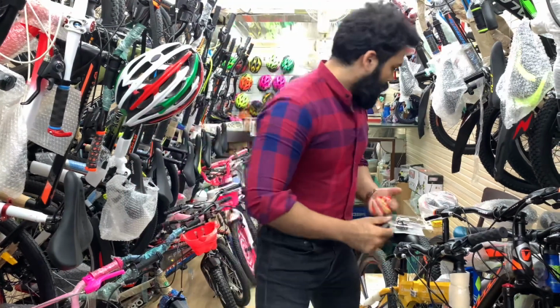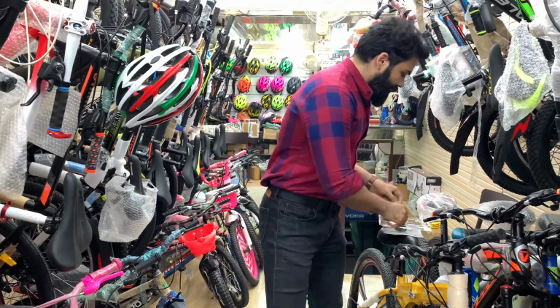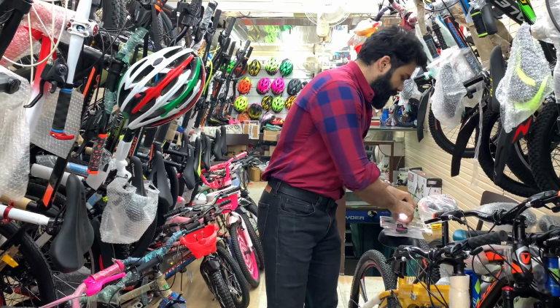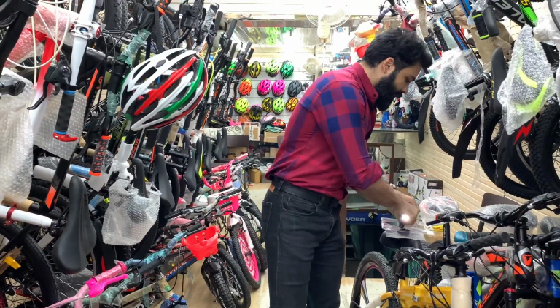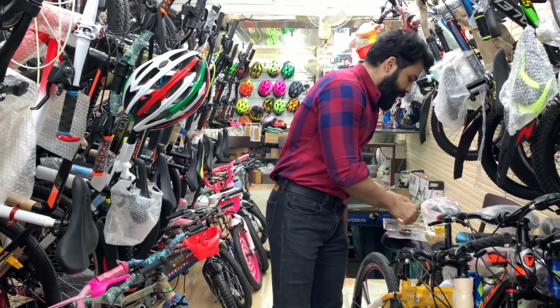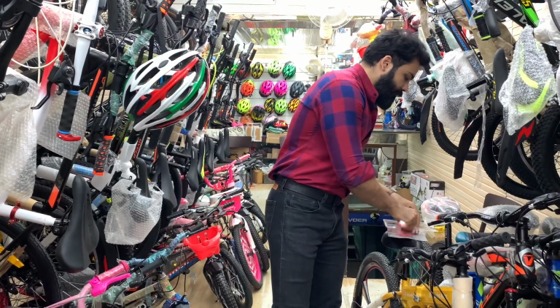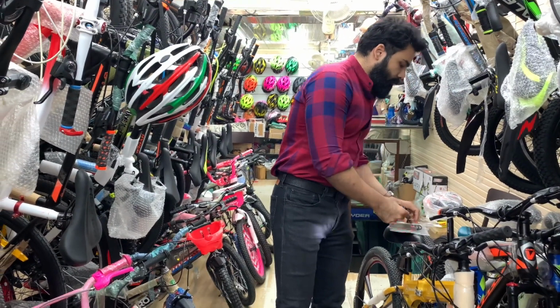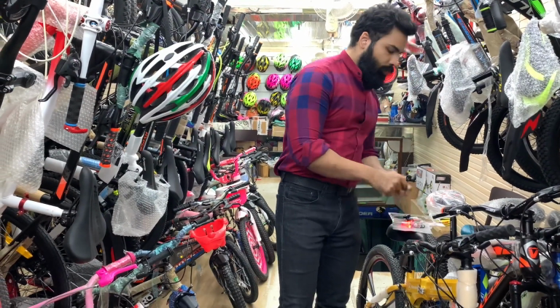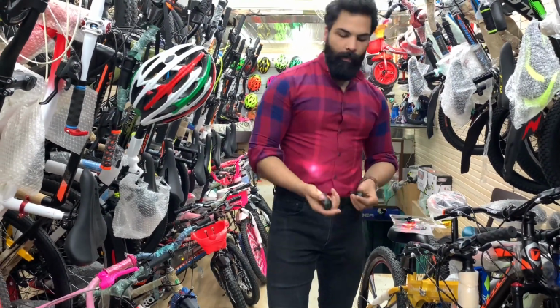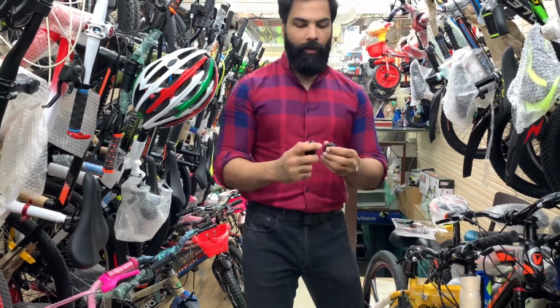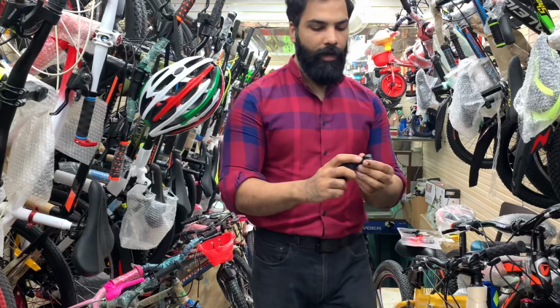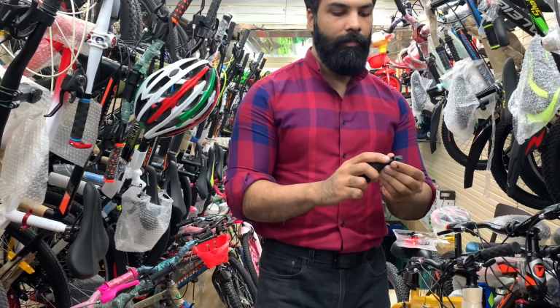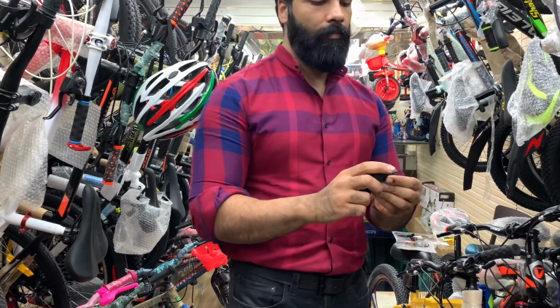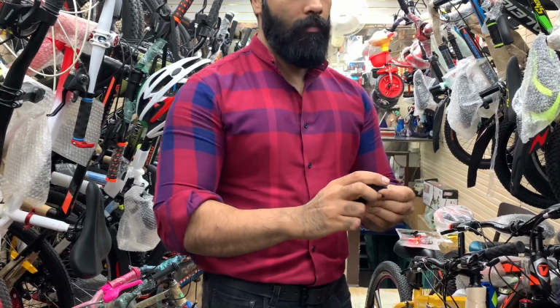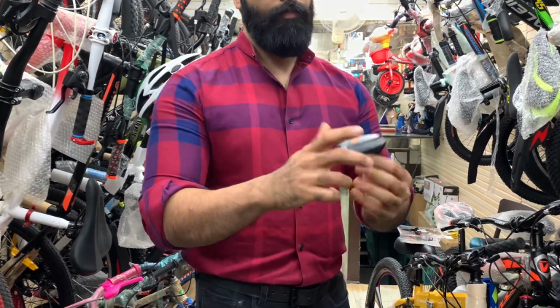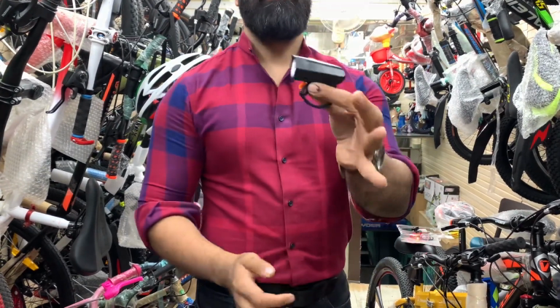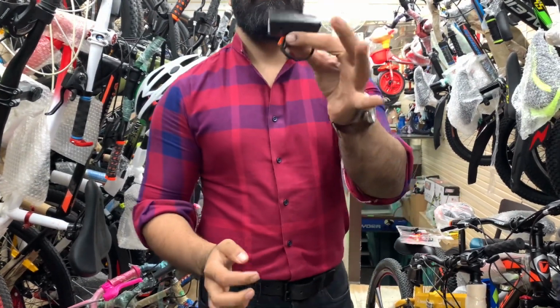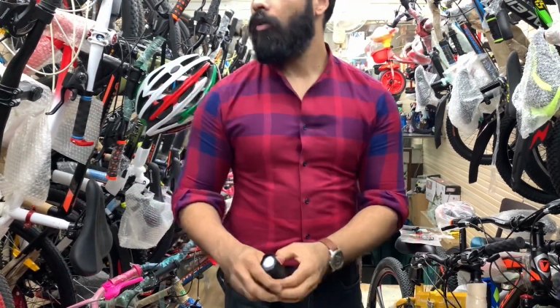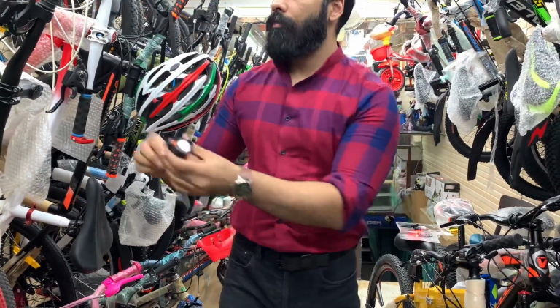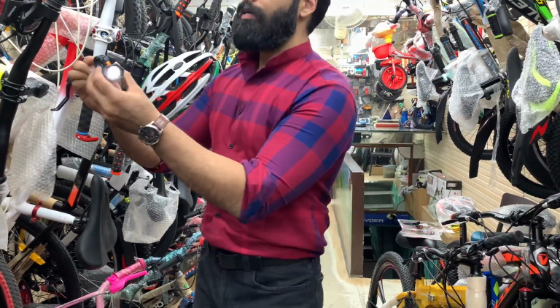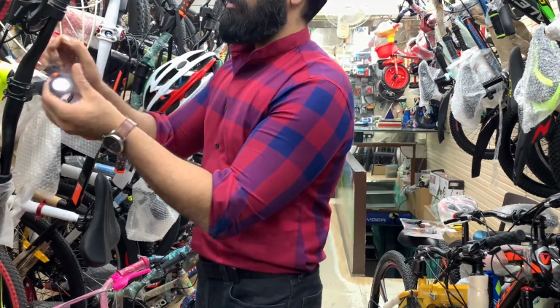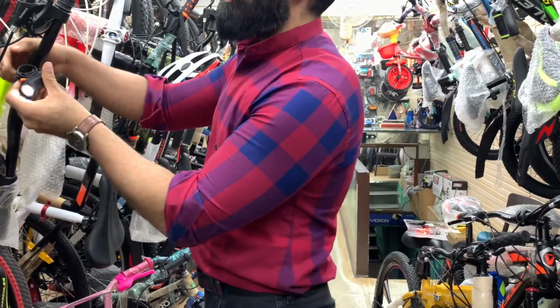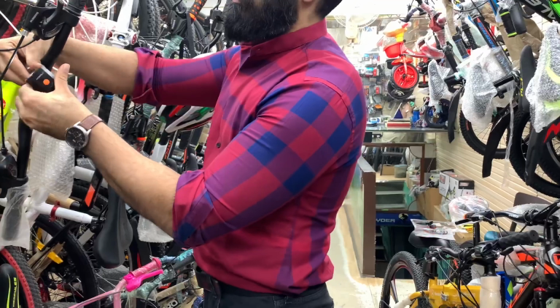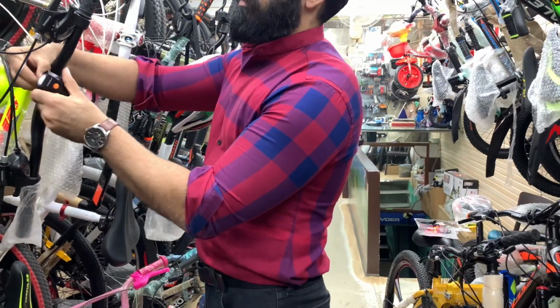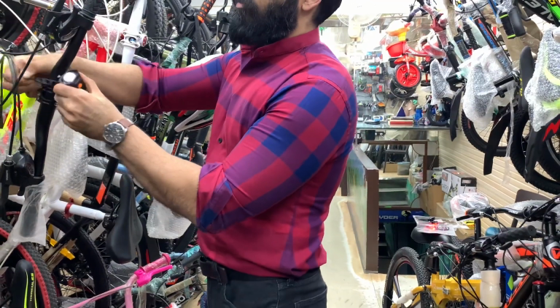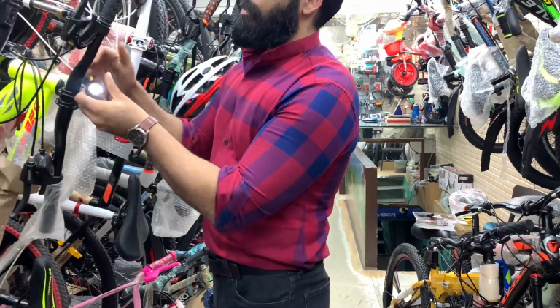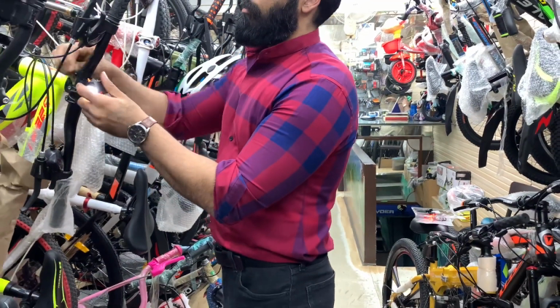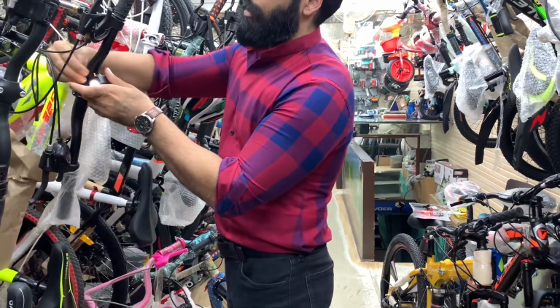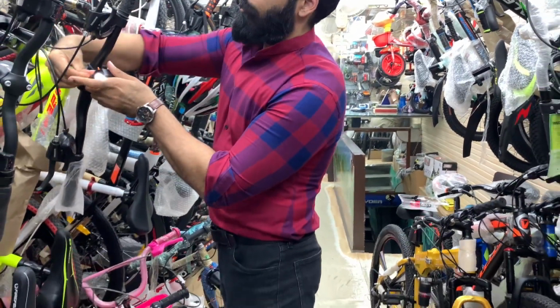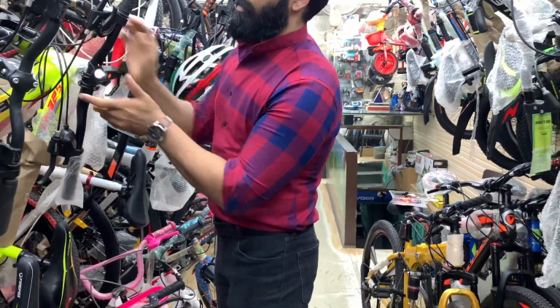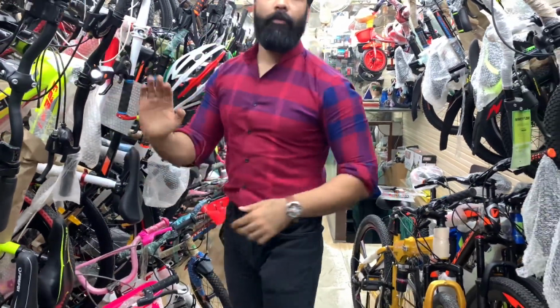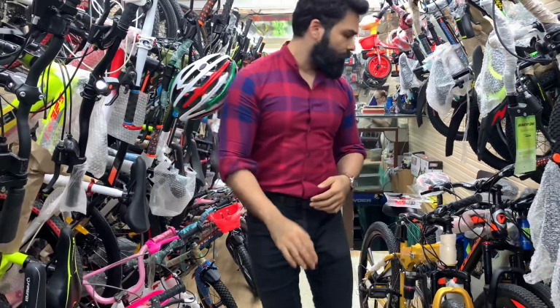The main thing is their fittings. This is your front light fitting here. It uses an easy clip-on and clip-off system.